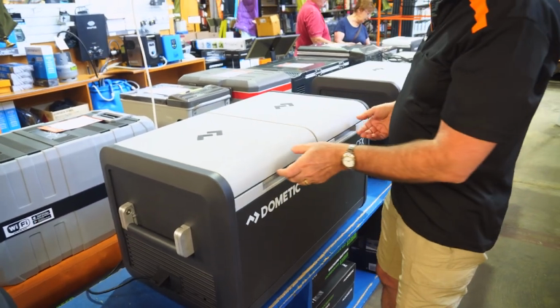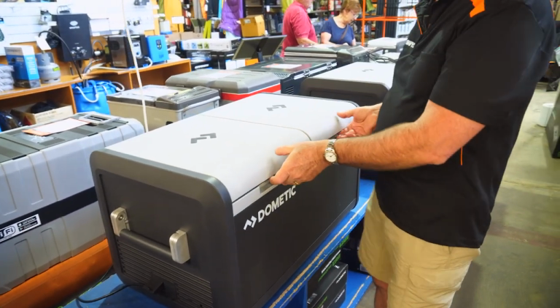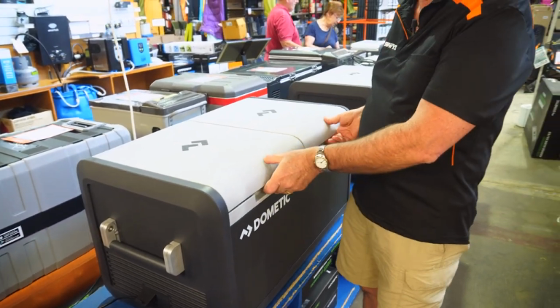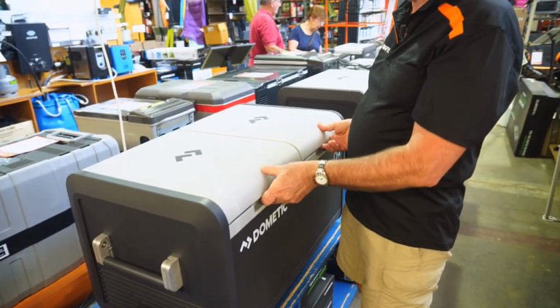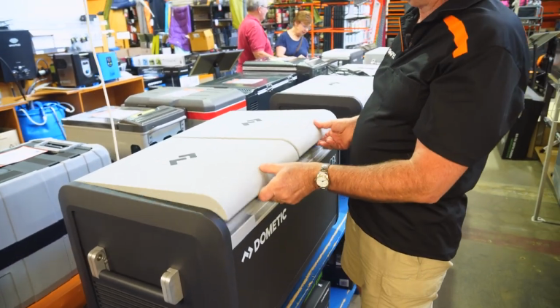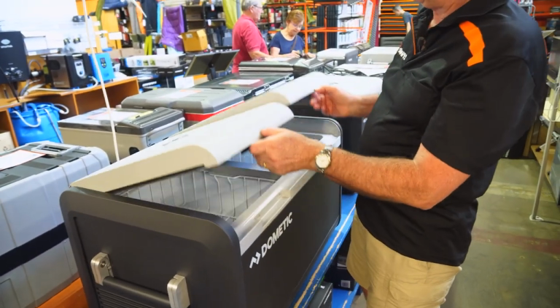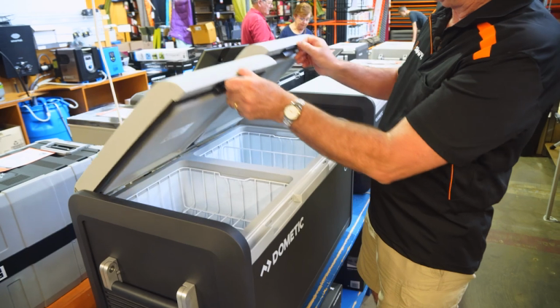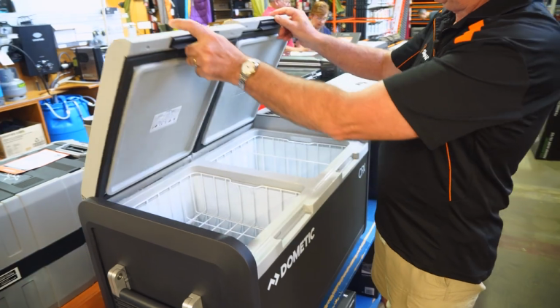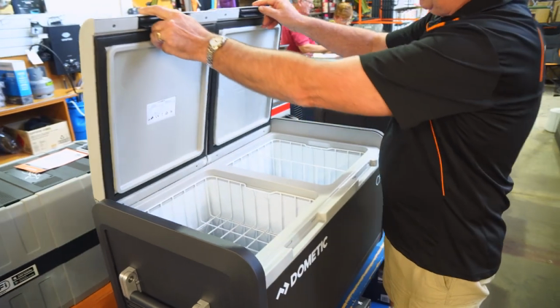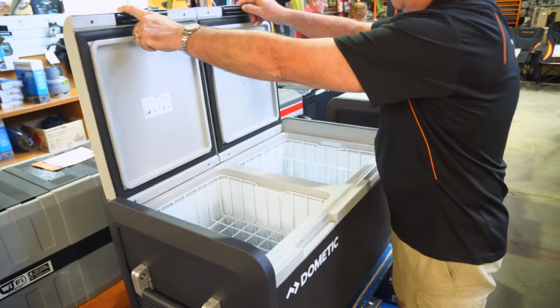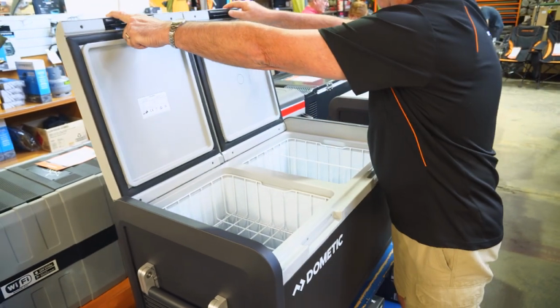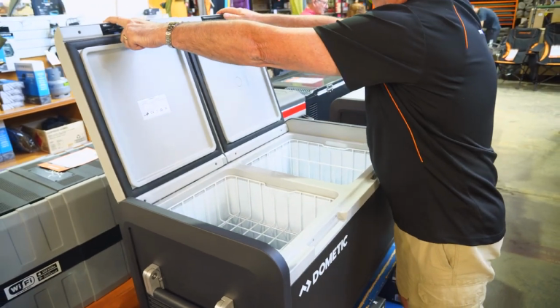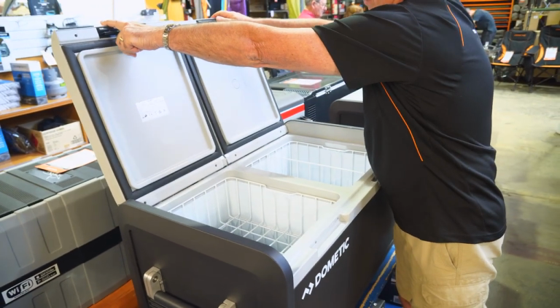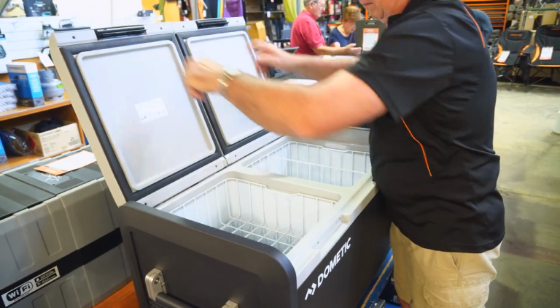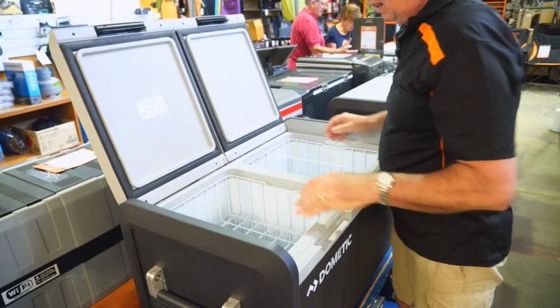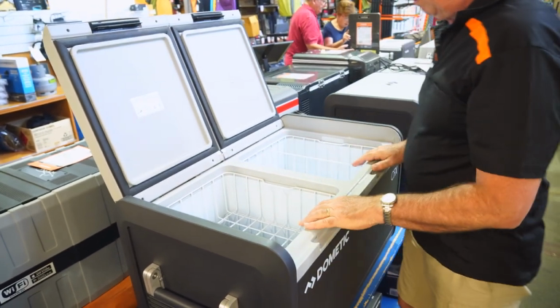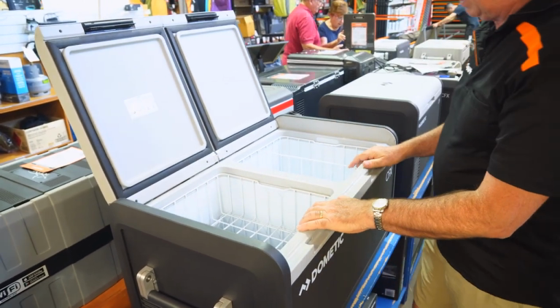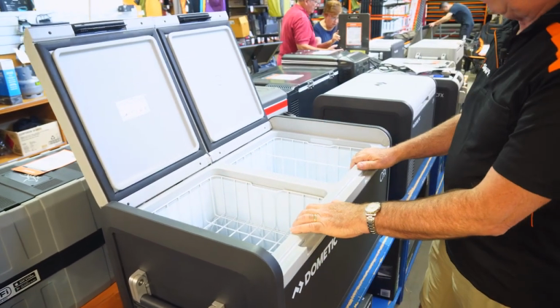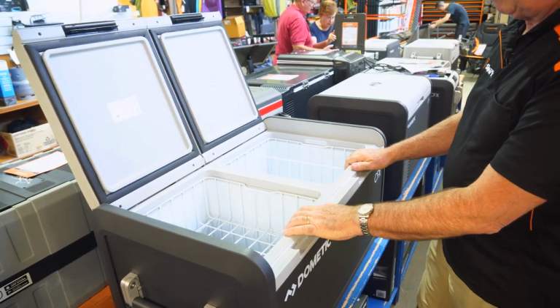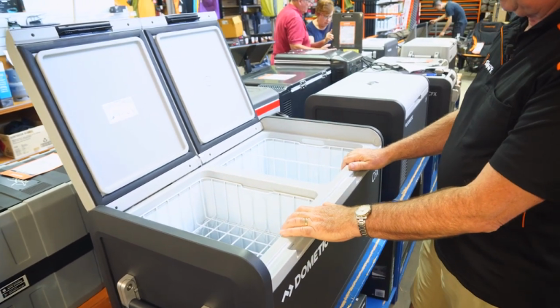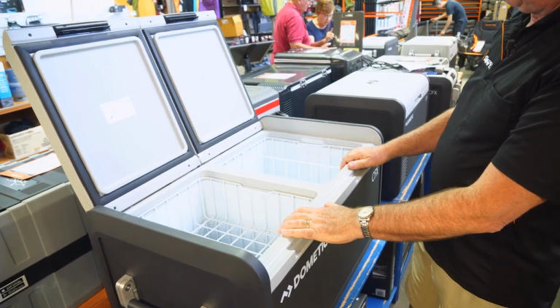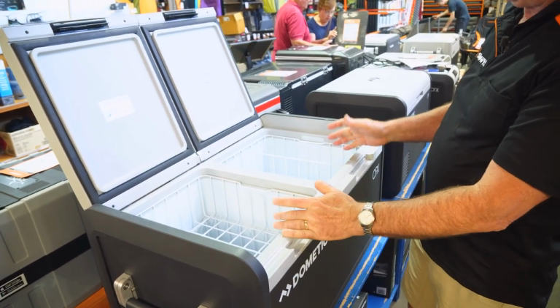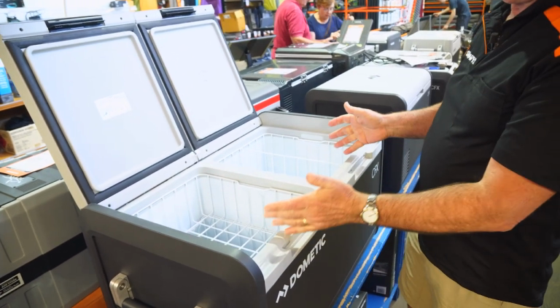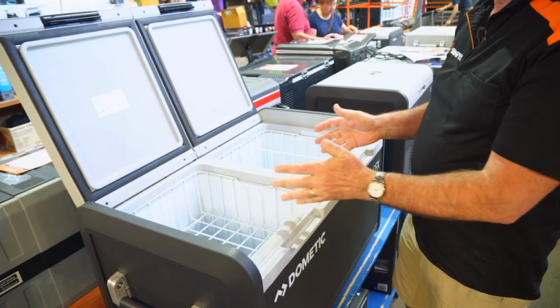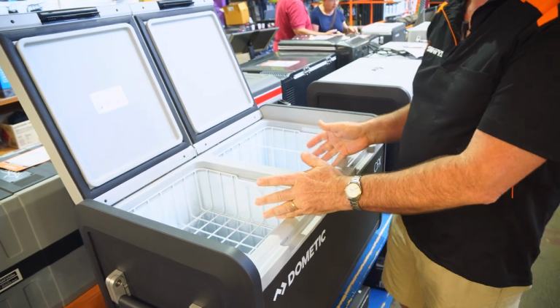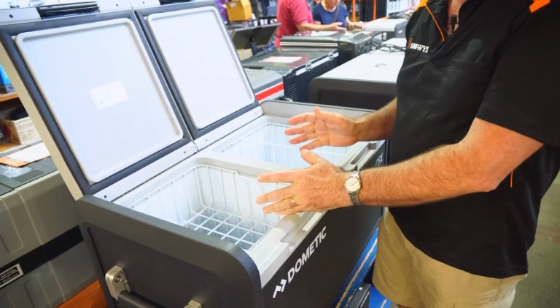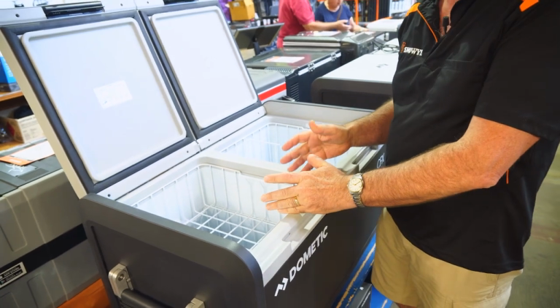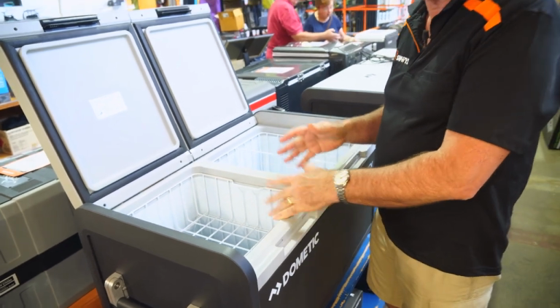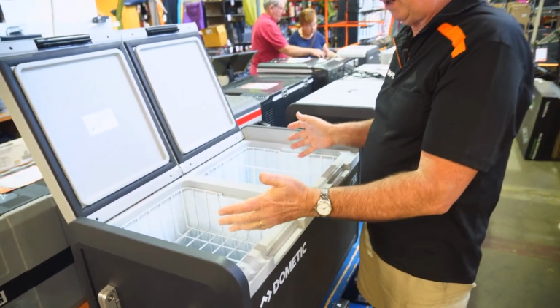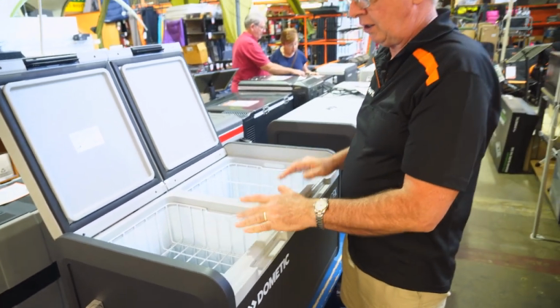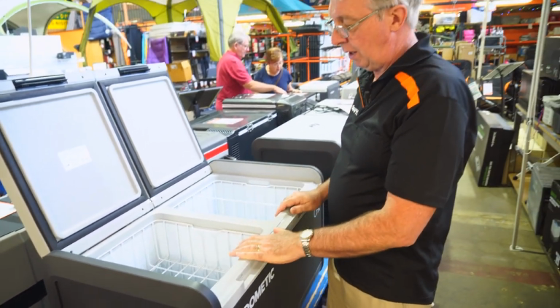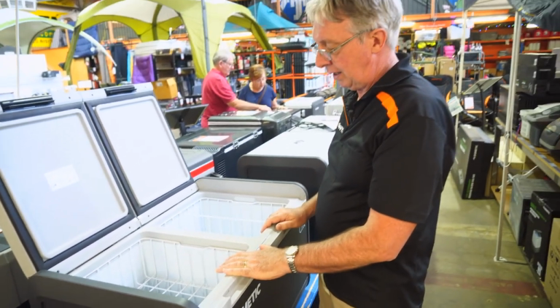The first thing you'll notice is it's got two lids — that's because it has two compartments. Both of these compartments can be operated either as a fridge or a freezer, or both as fridges or both as freezers.